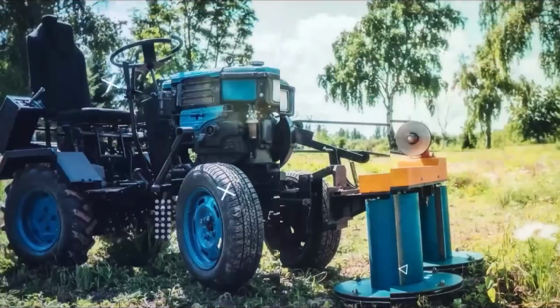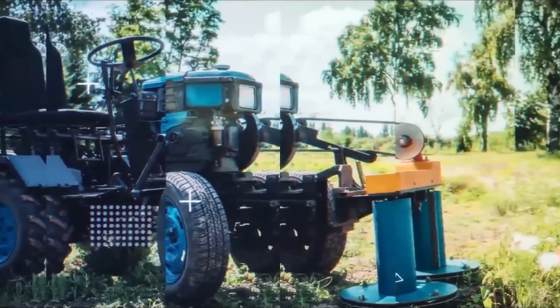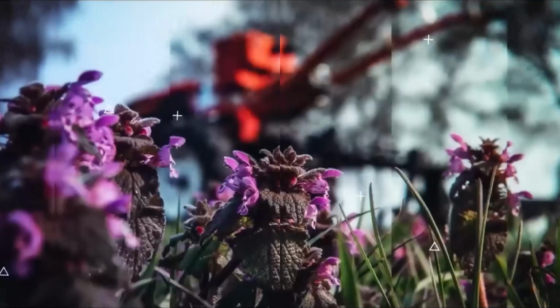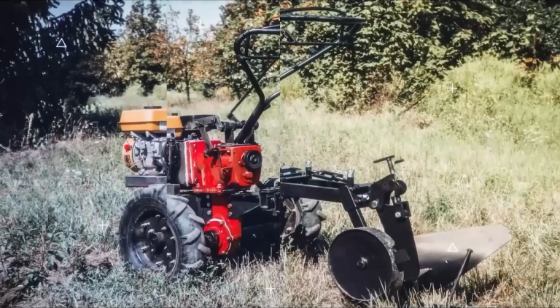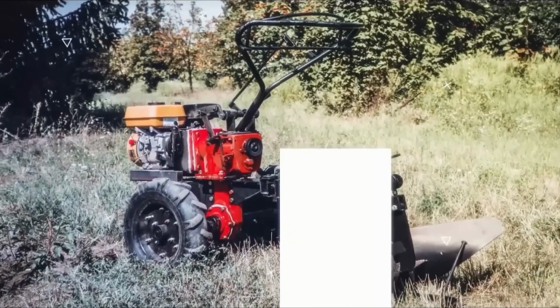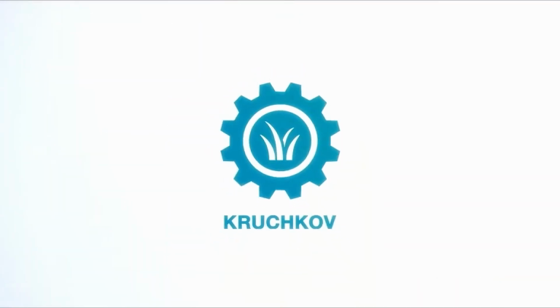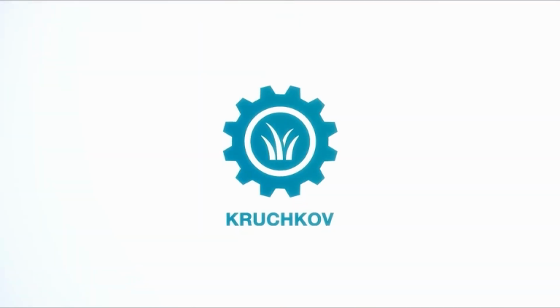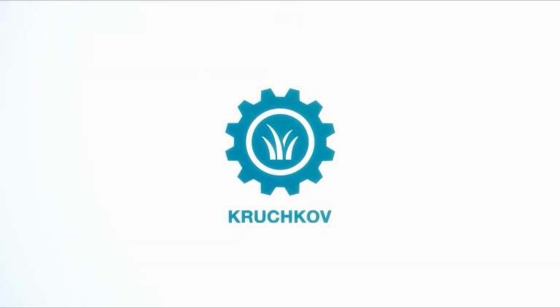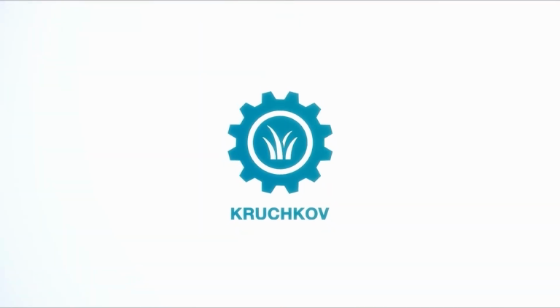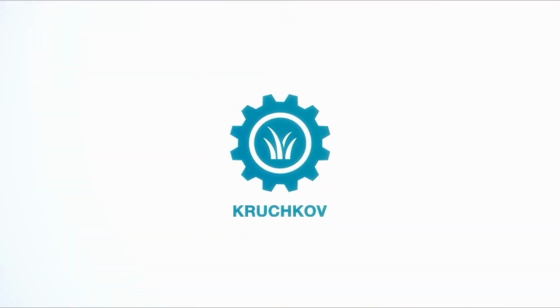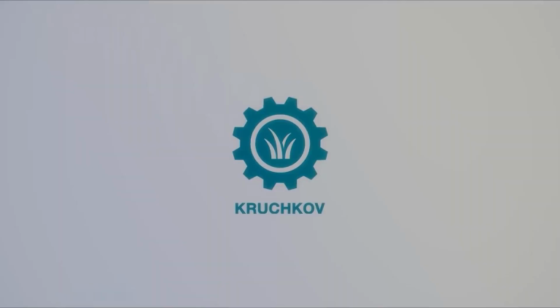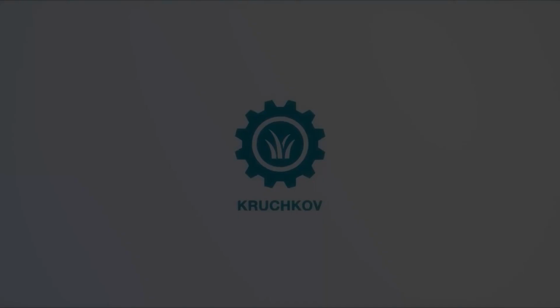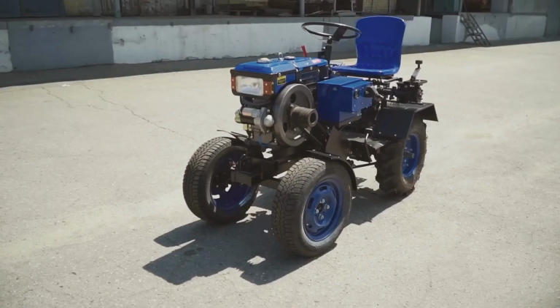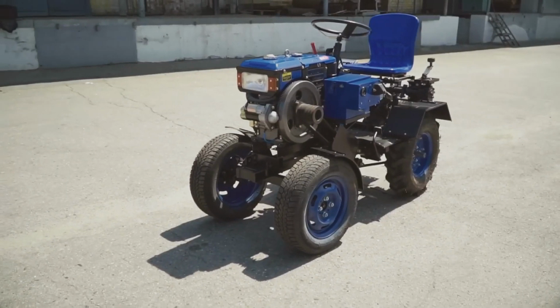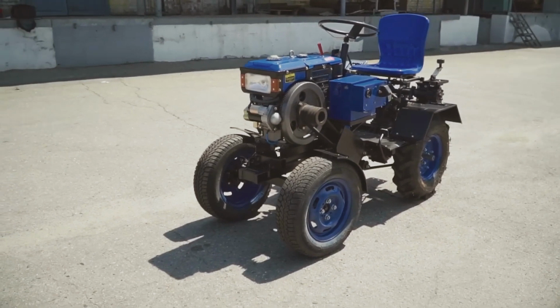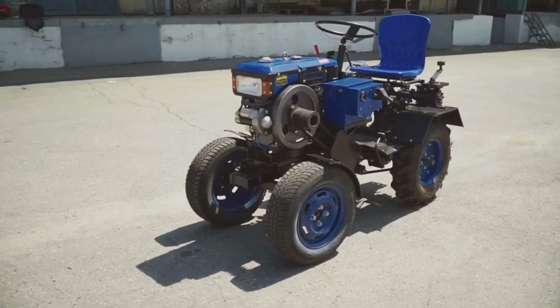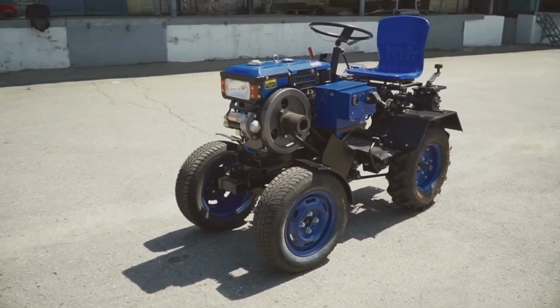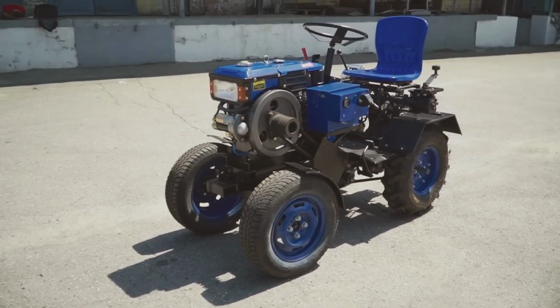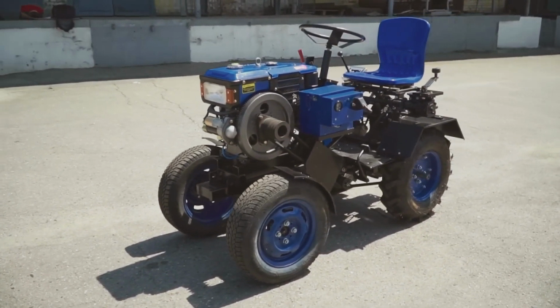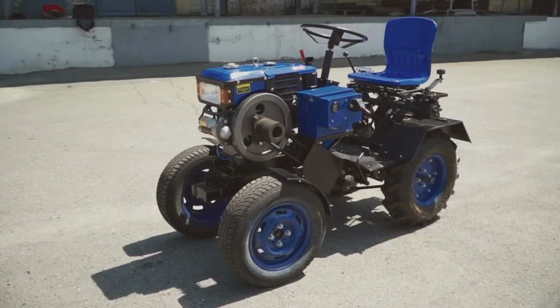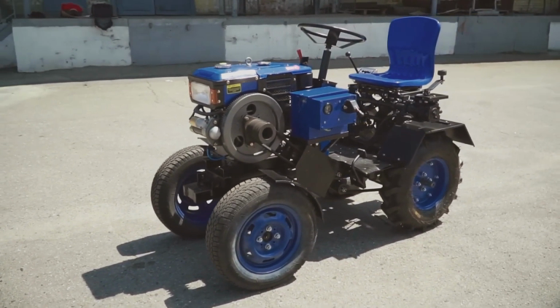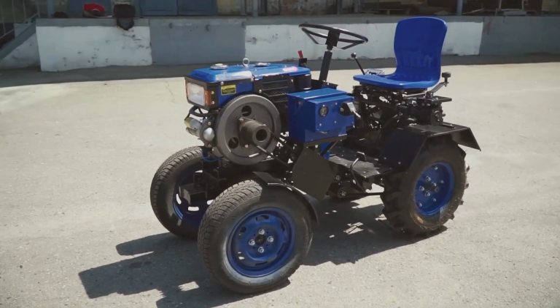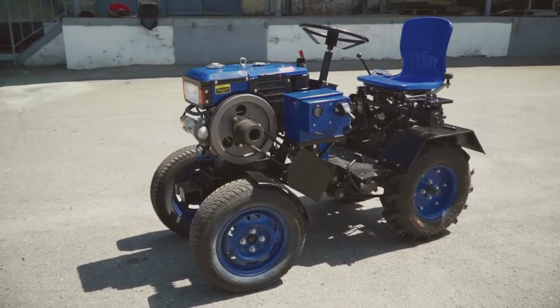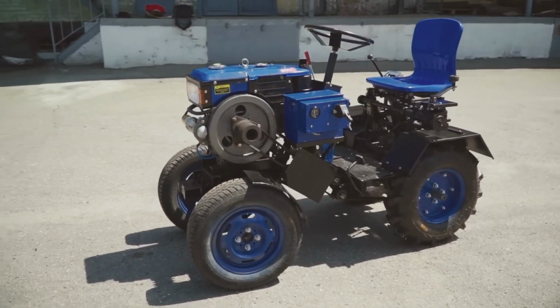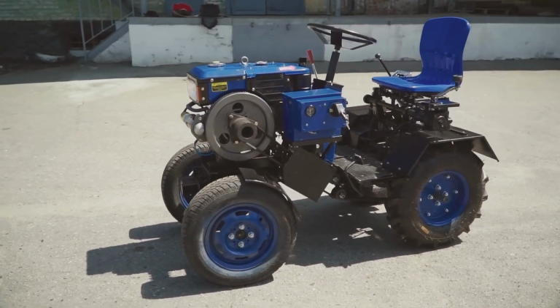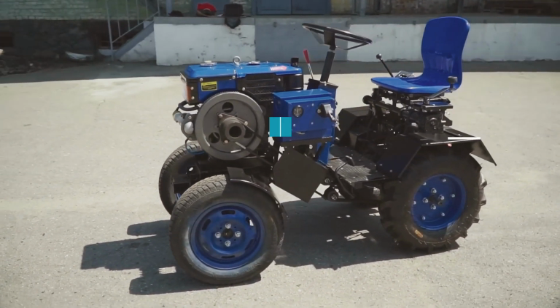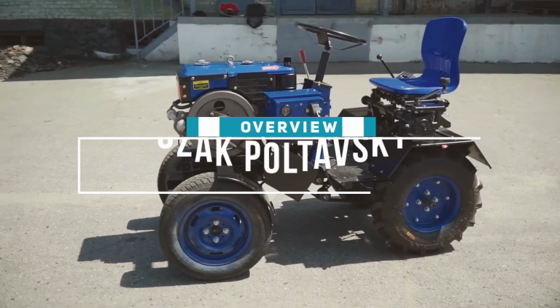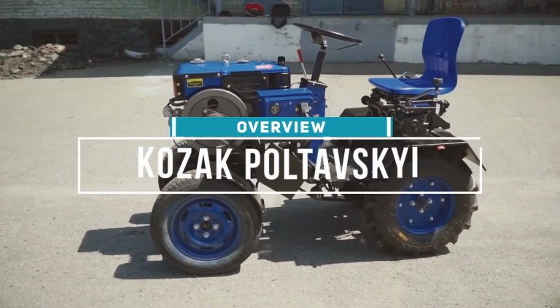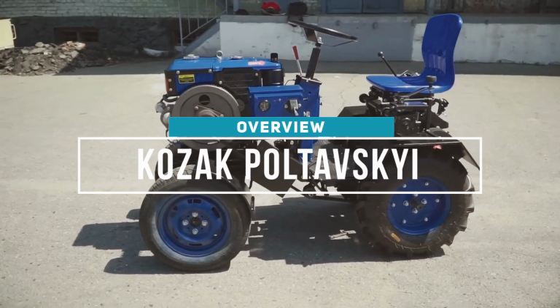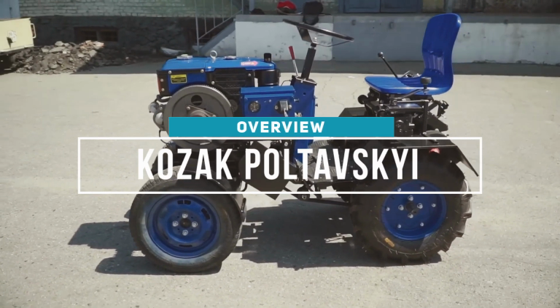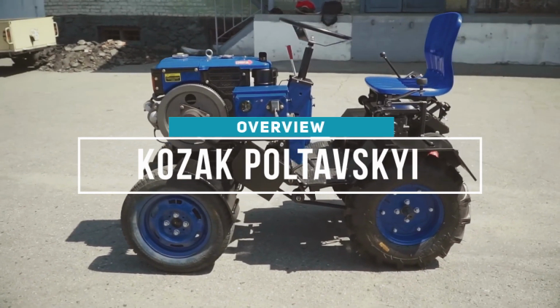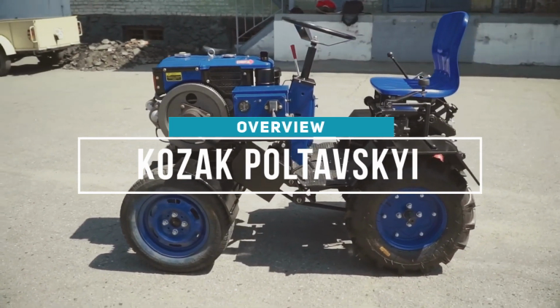Hello and welcome! You are on the Krushkov Enterprise channel. In this video we want to review the kit for converting a power tiller into a motor tractor Kozak-Poltavsky, in the format of an overview of the assembled tractor.